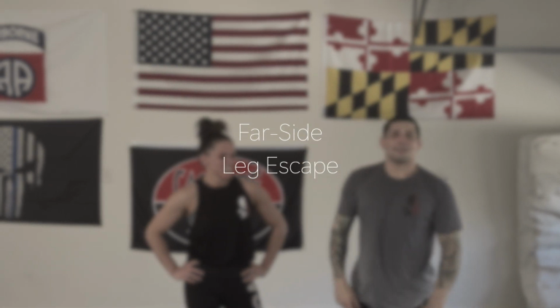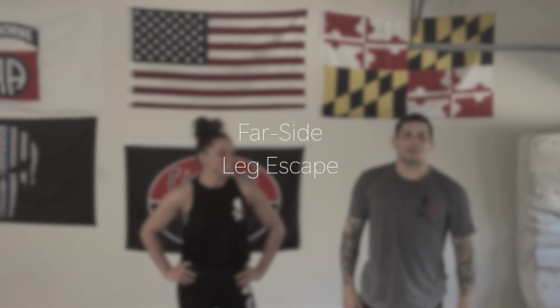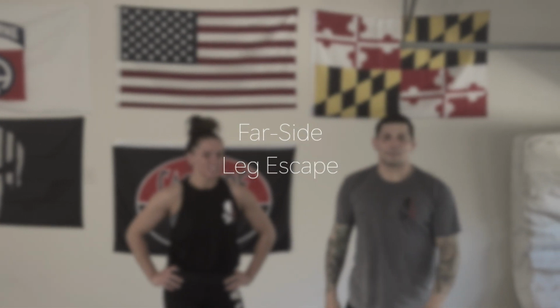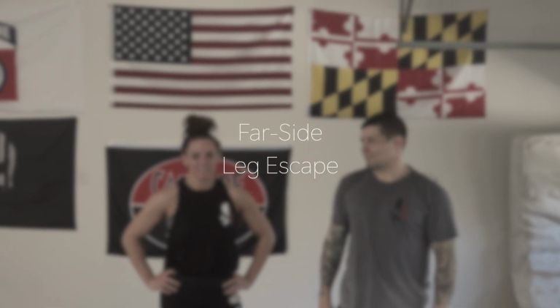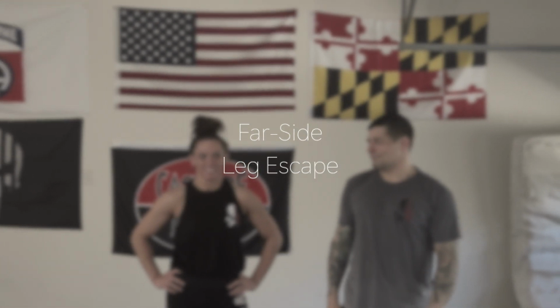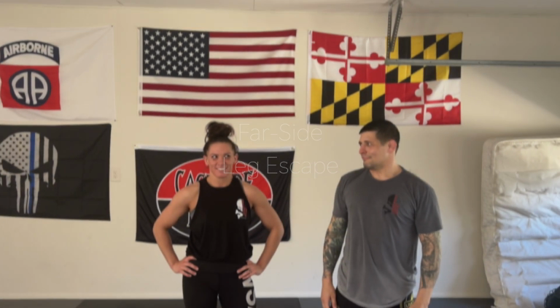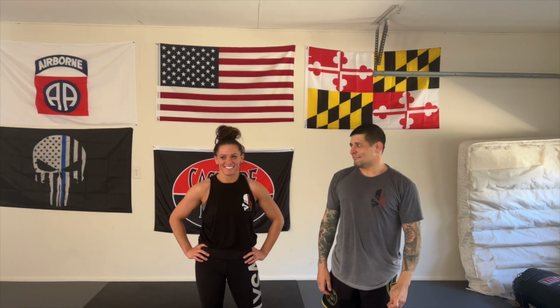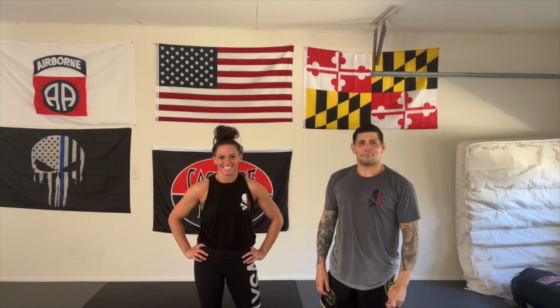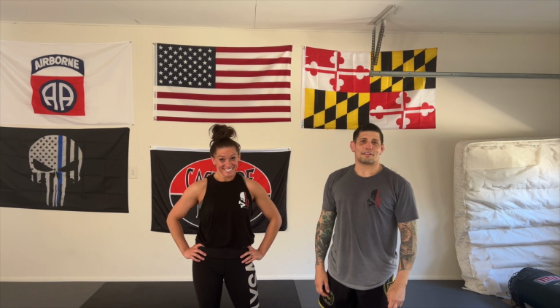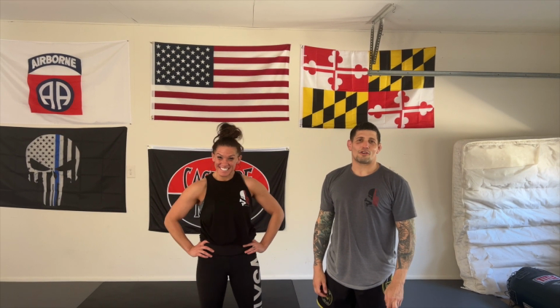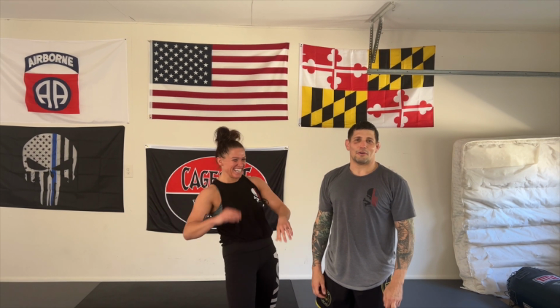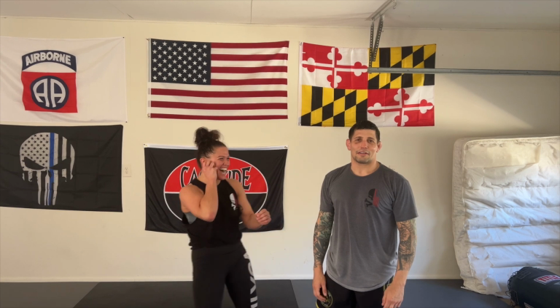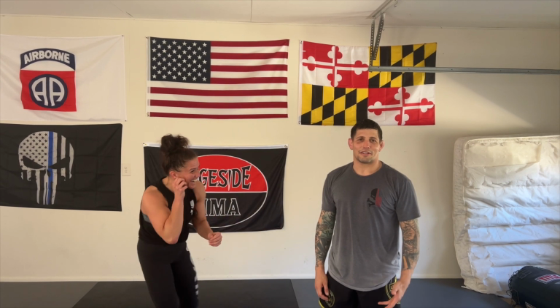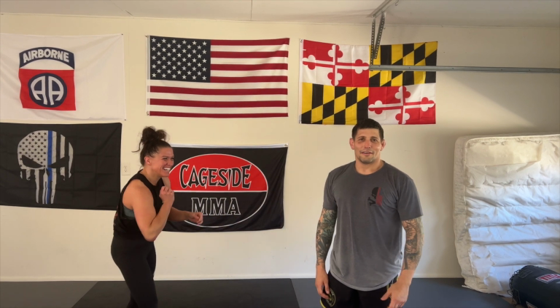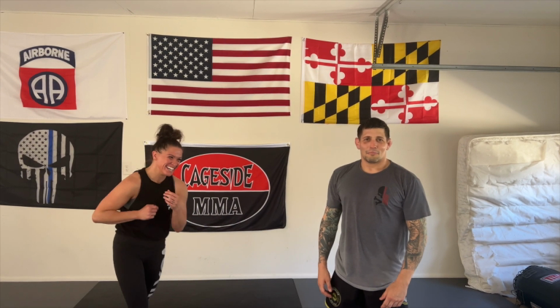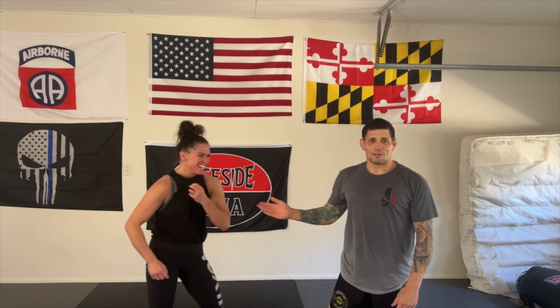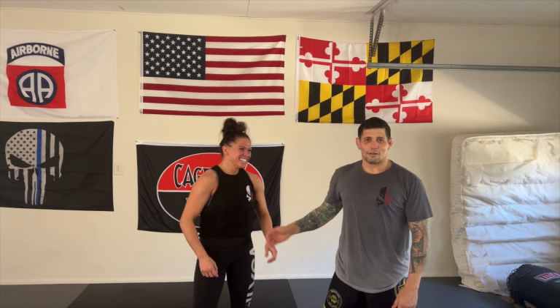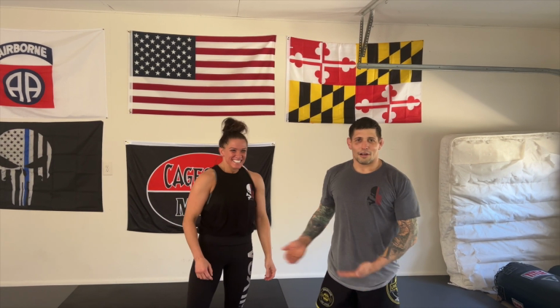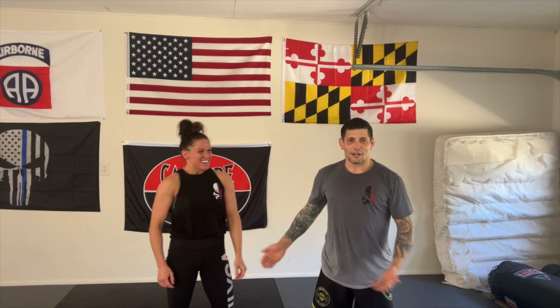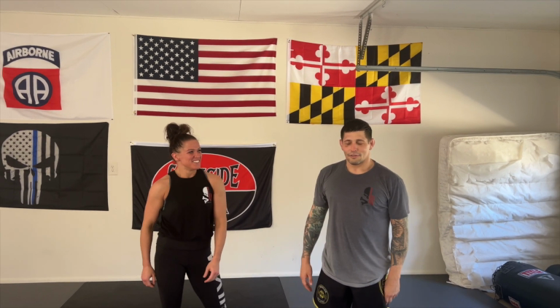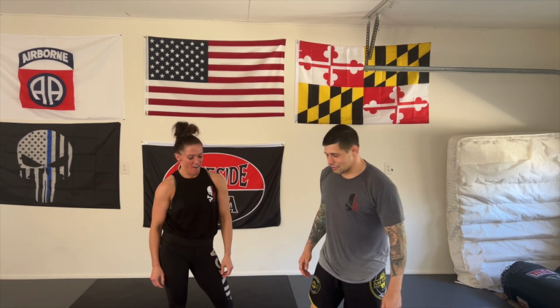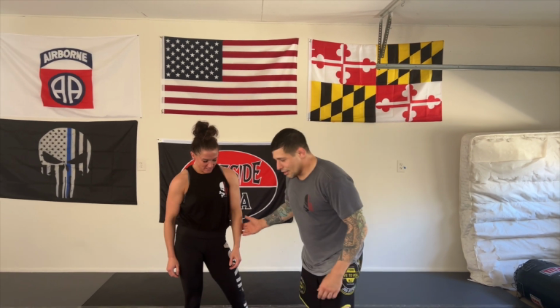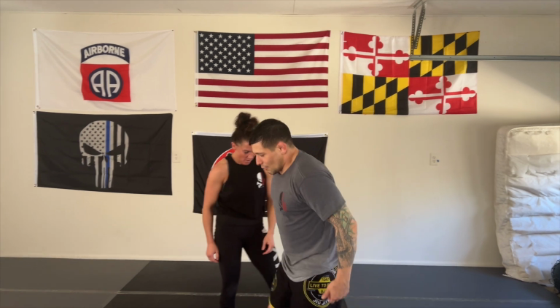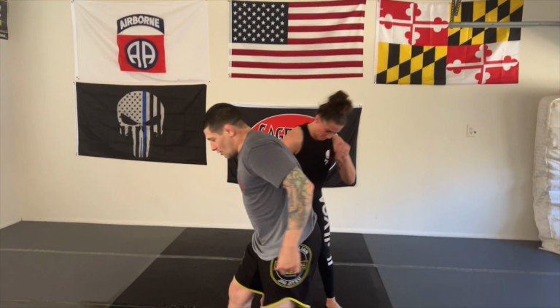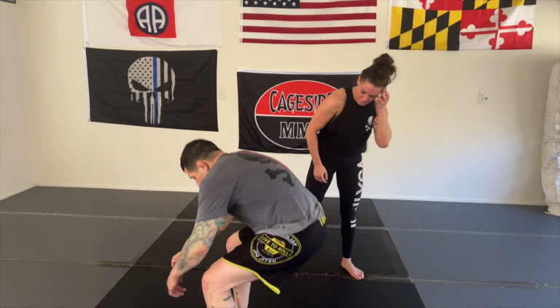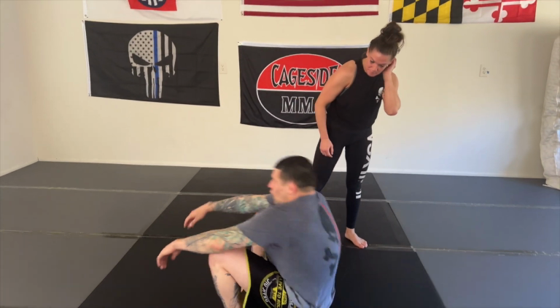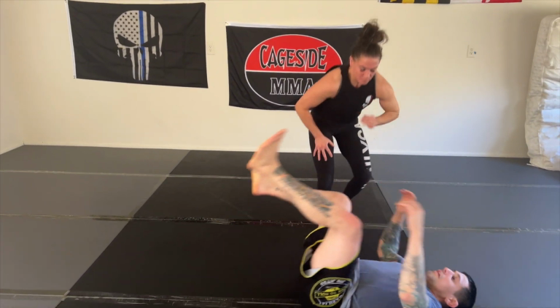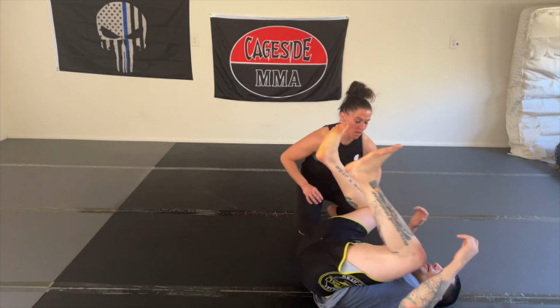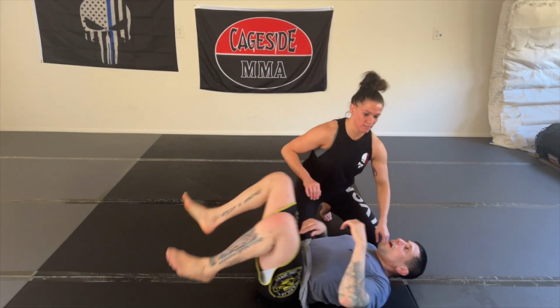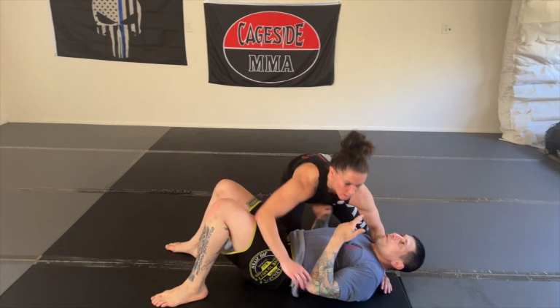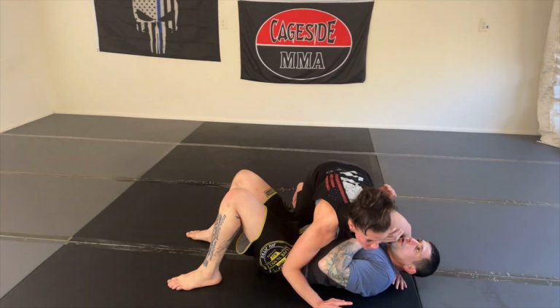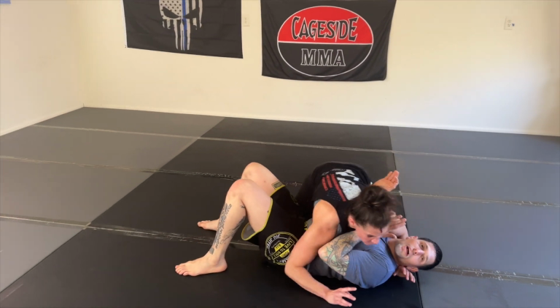Hey, what's going on you guys. Apparently it's the Easter episode of Technique Tuesday. Mike Pagano, Pagano BJJ. Alright, so today we're gonna go over a far side leg escape pretty much for one side slides.